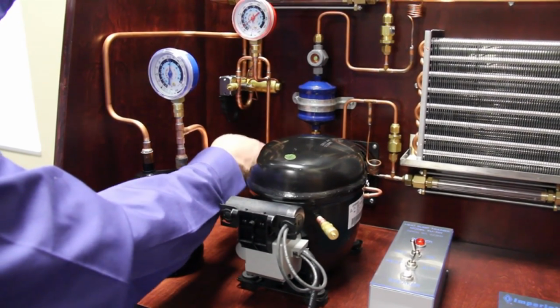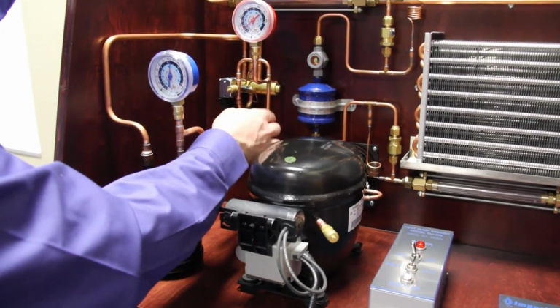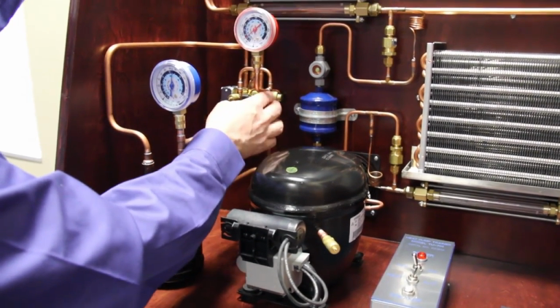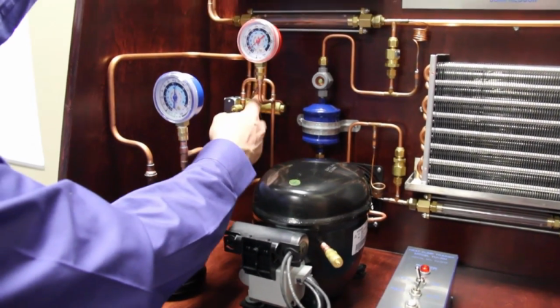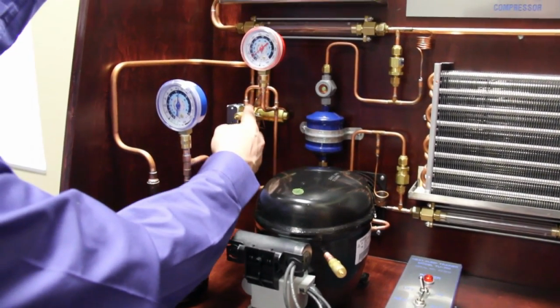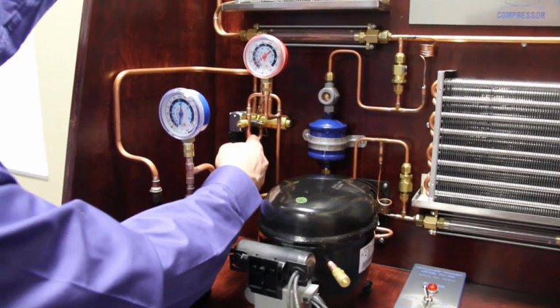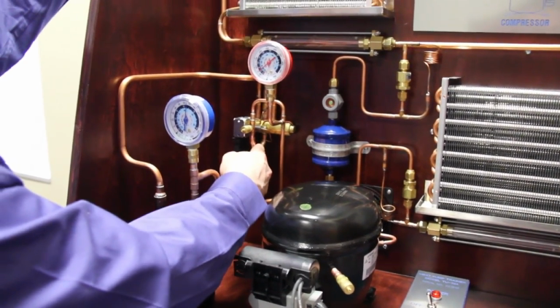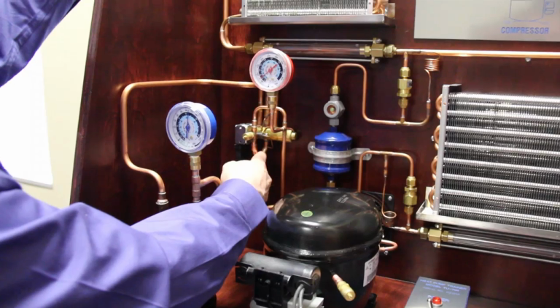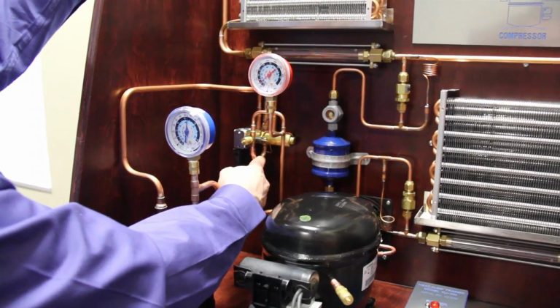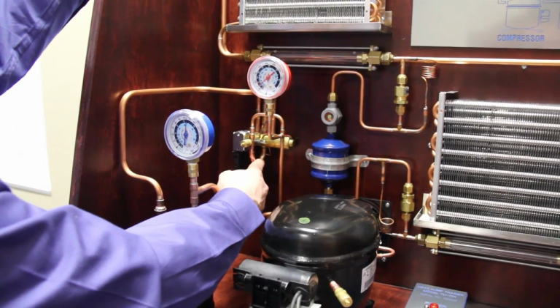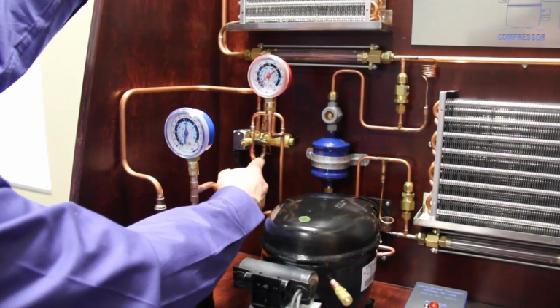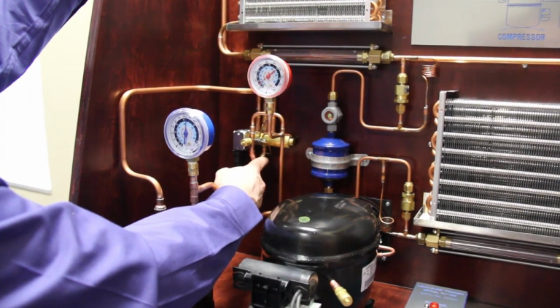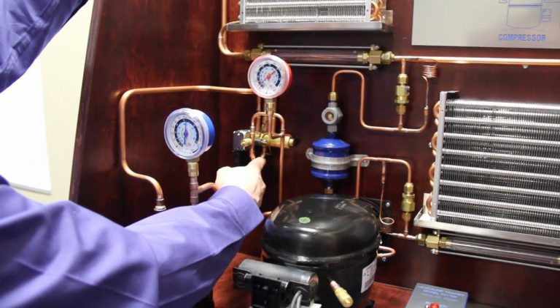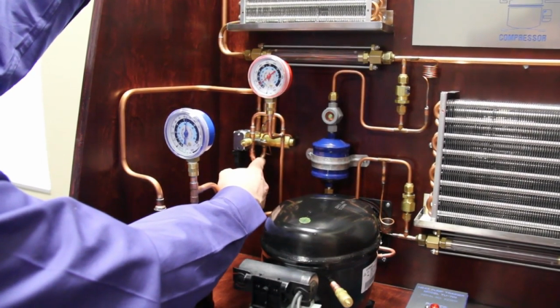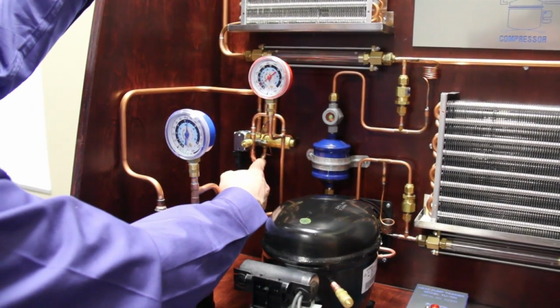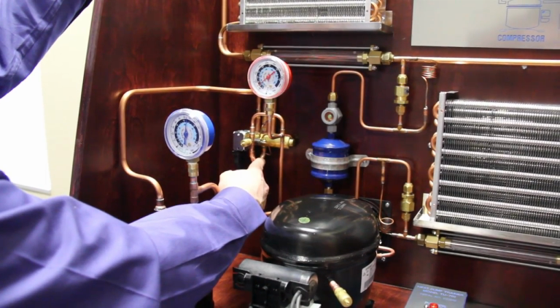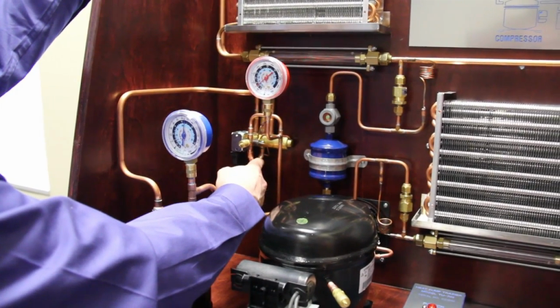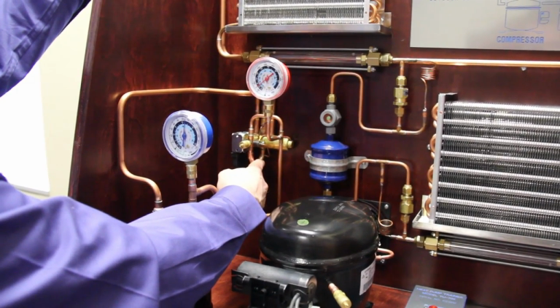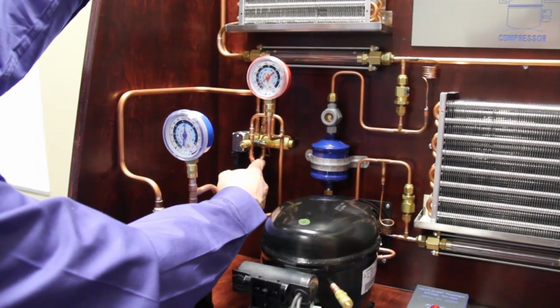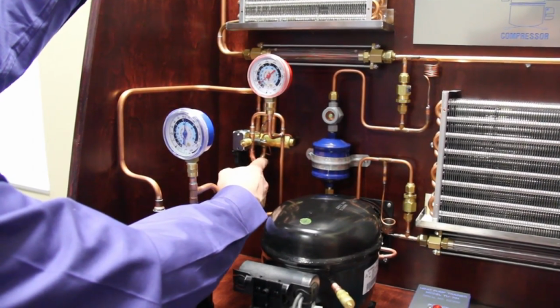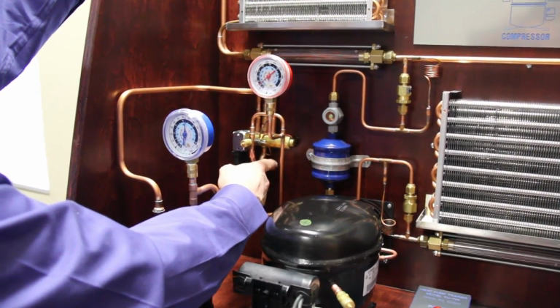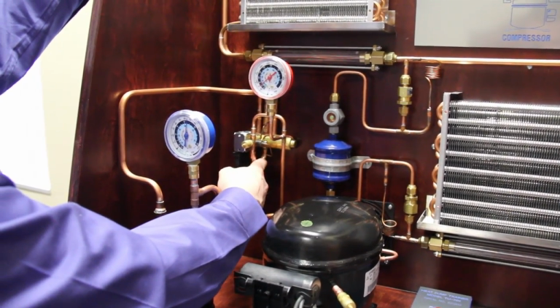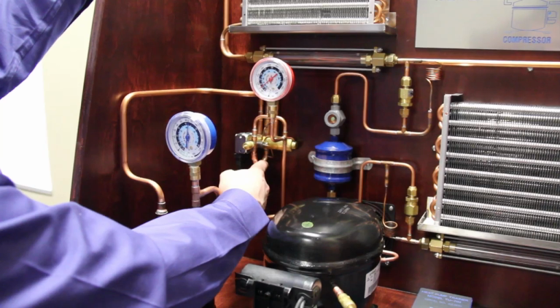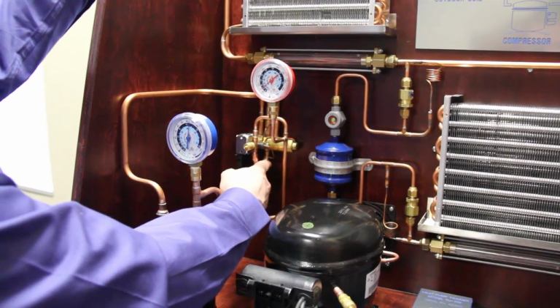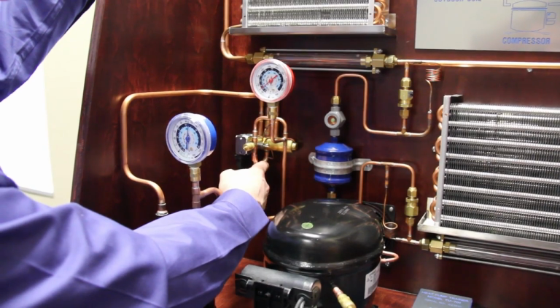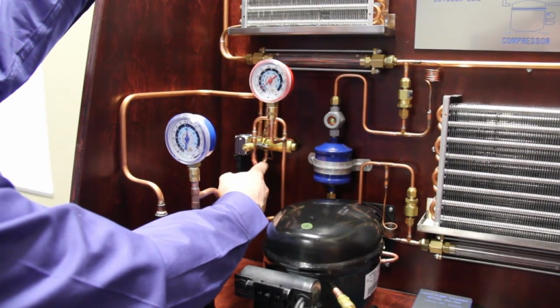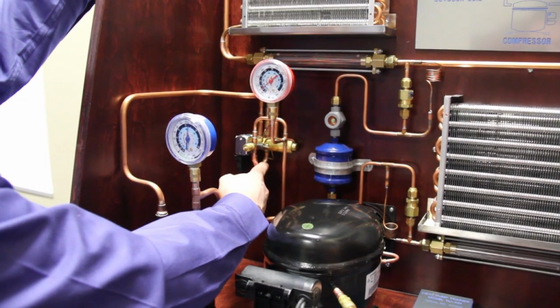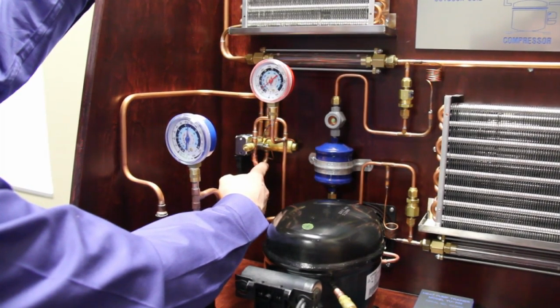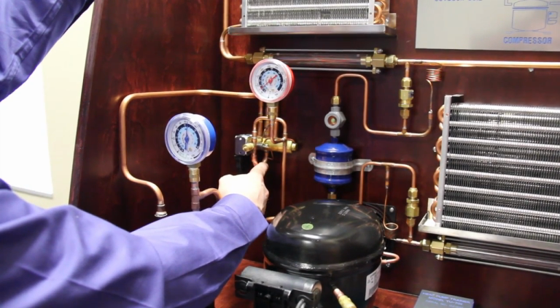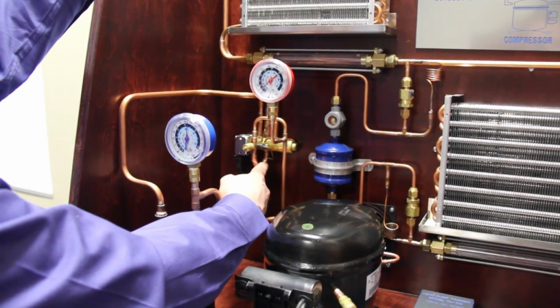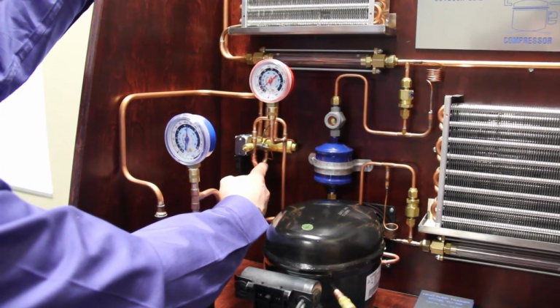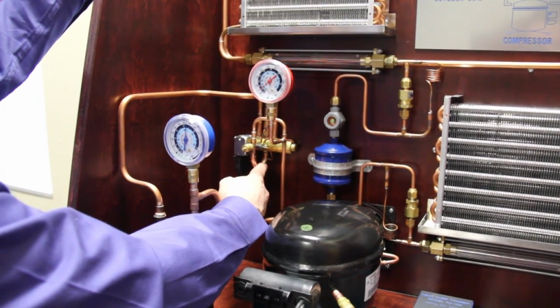That superheated vapor travels into the bottom of the reversing valve. In all reversing valve systems — all four-way valves — the discharge line is always connected to the bottom port in the center of the valve.